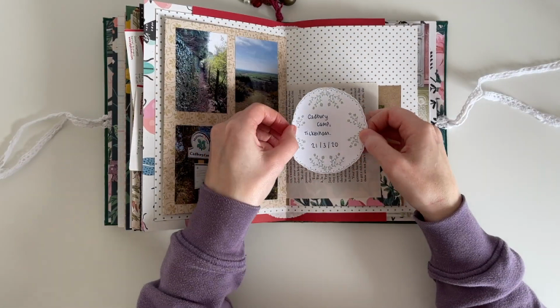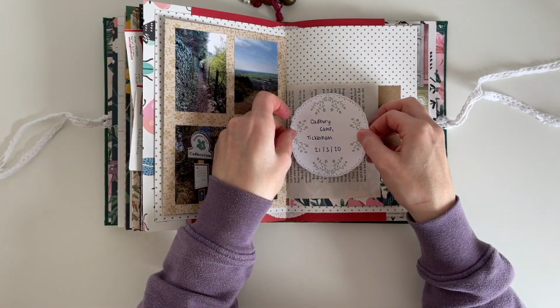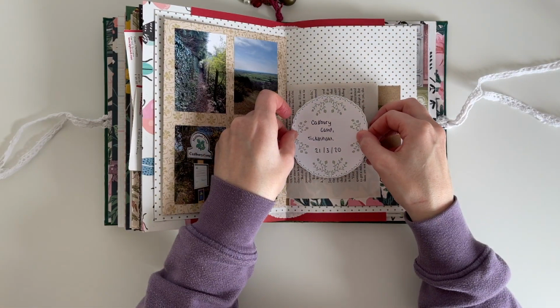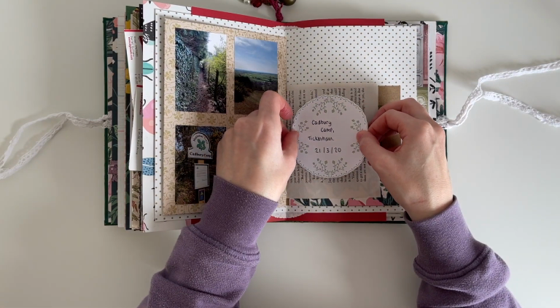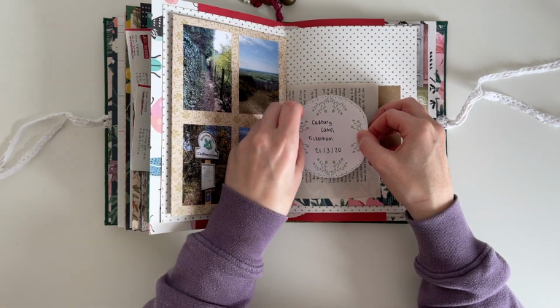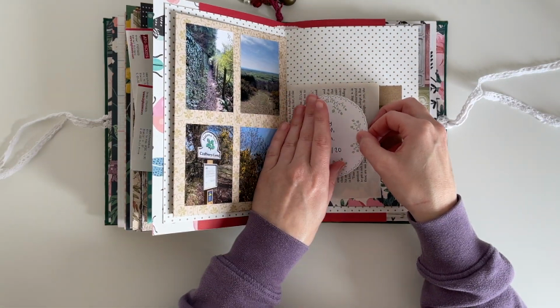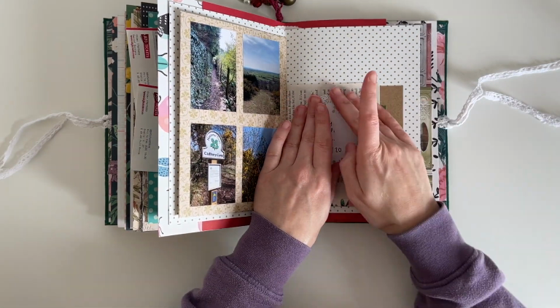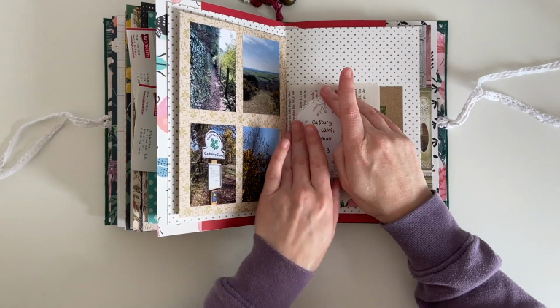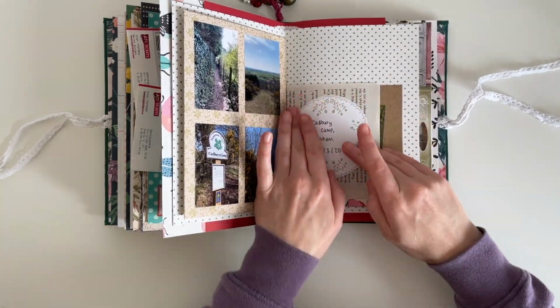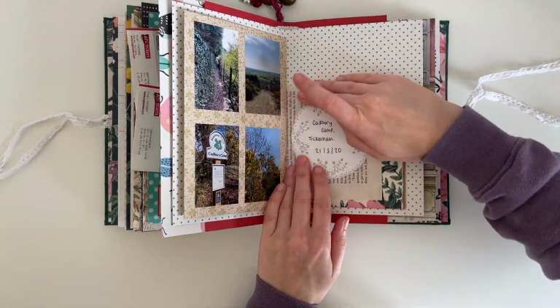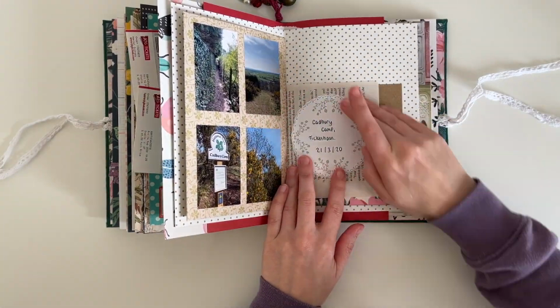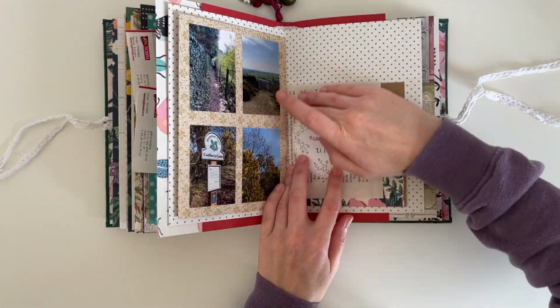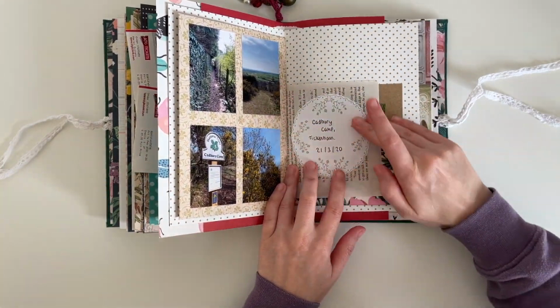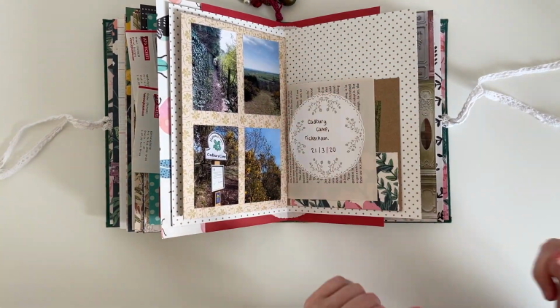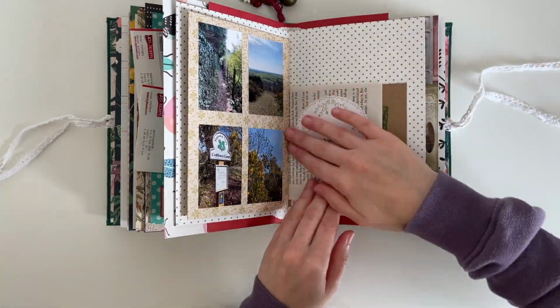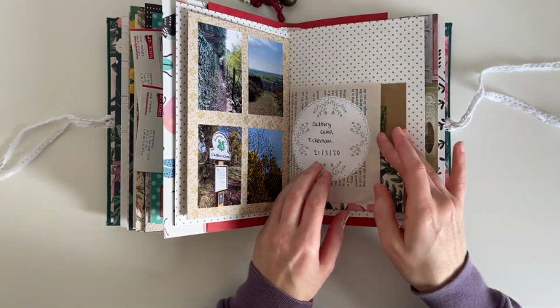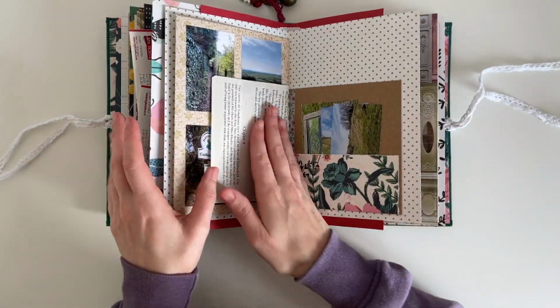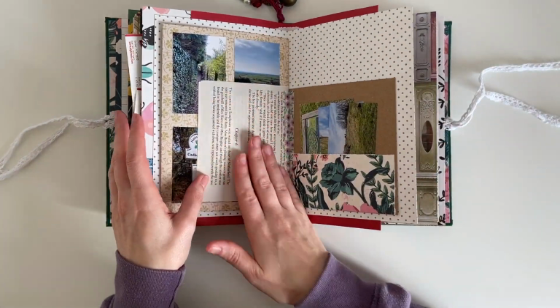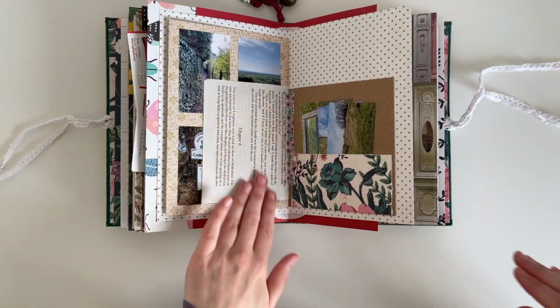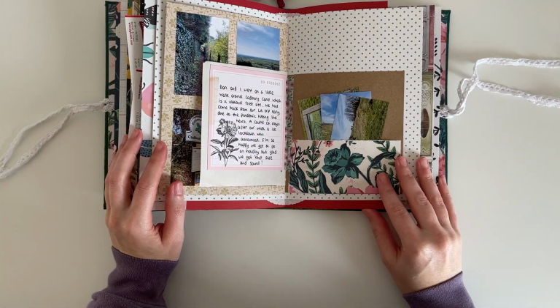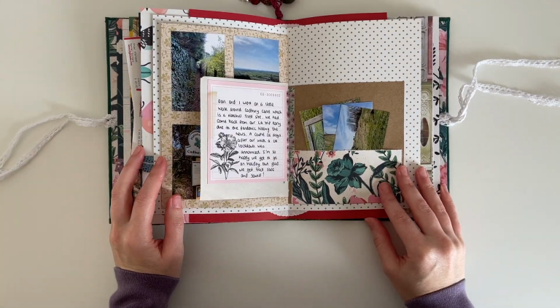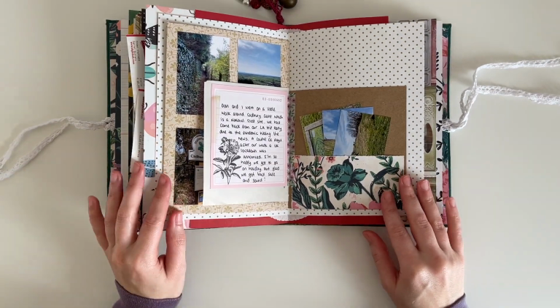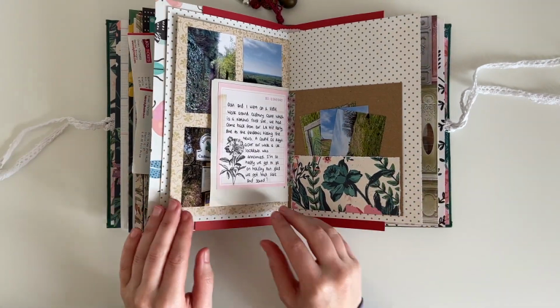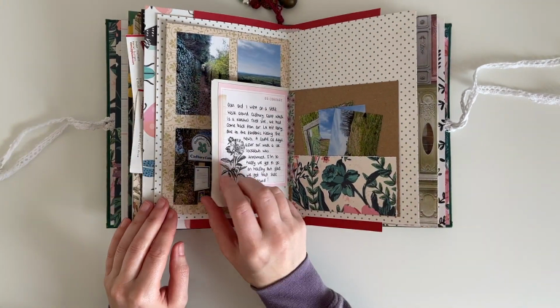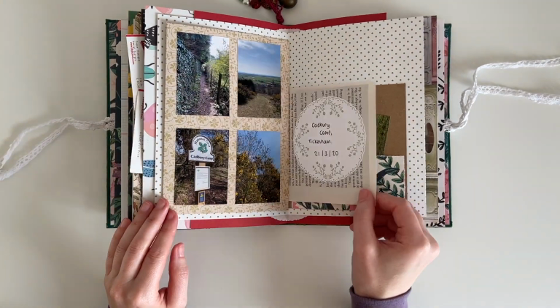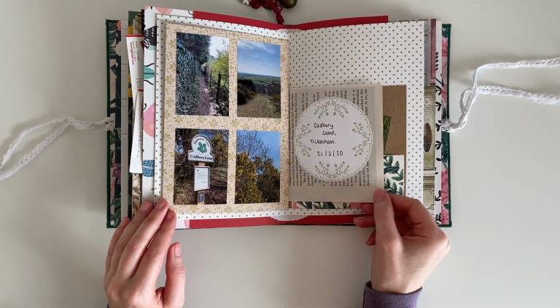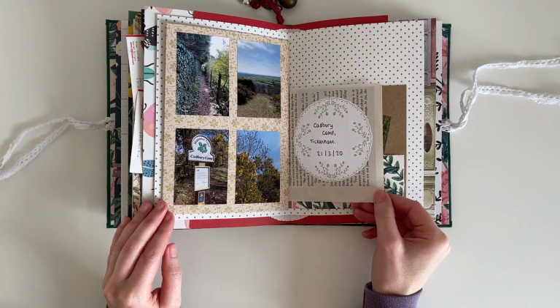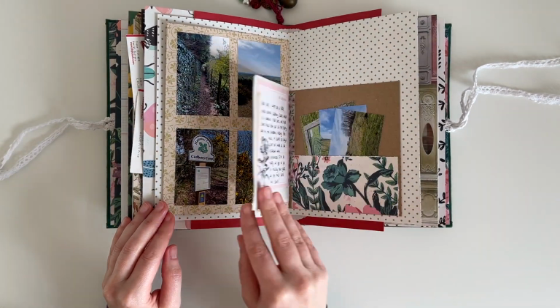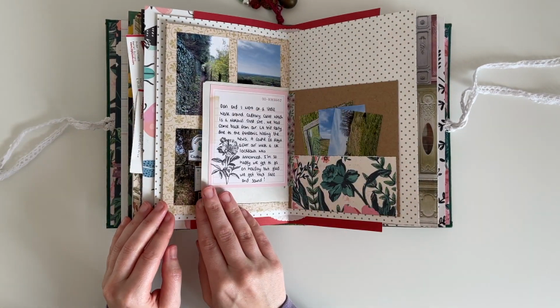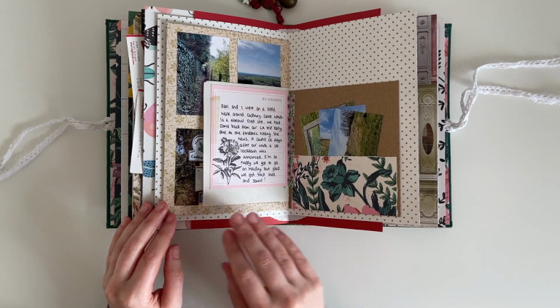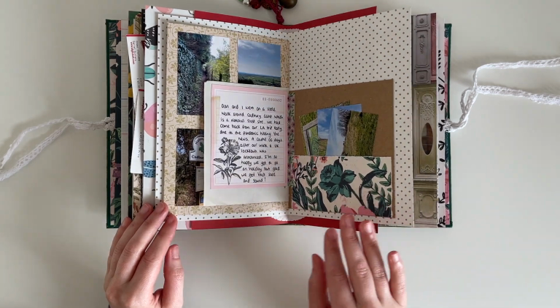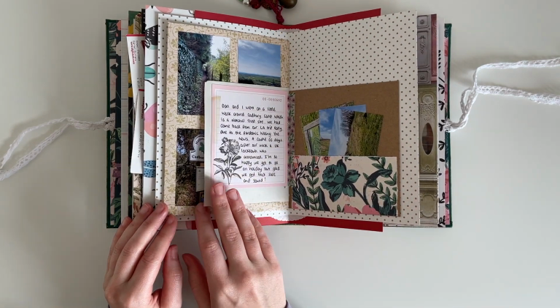I've added a little bit of journaling to this printable and used my glue stick to stick that down into my journal. I've also added my journaling onto this journaling card, and that is attached into the journal with double-sided tape.